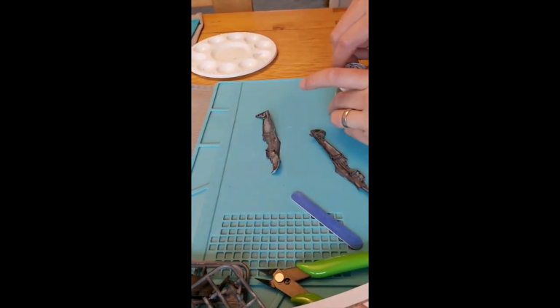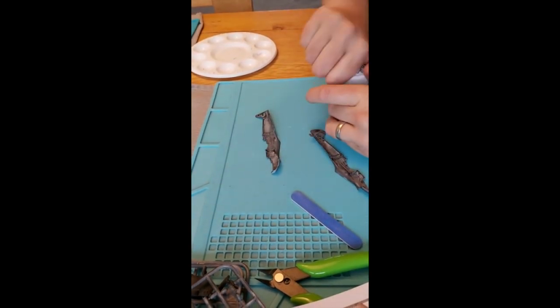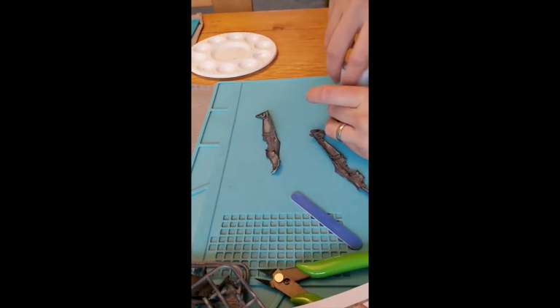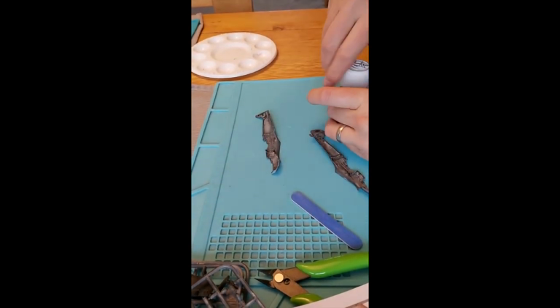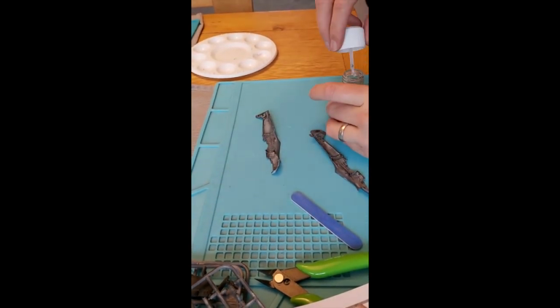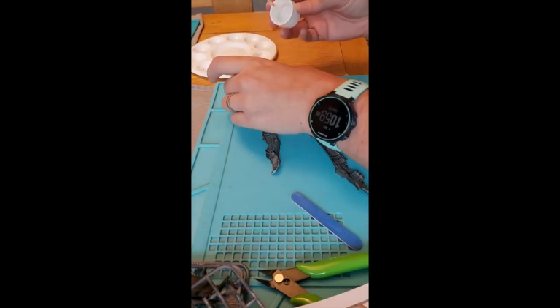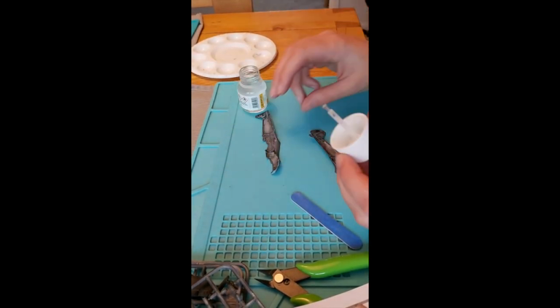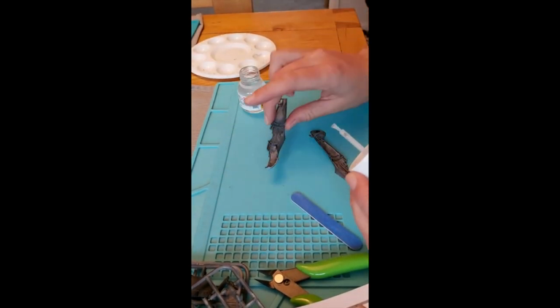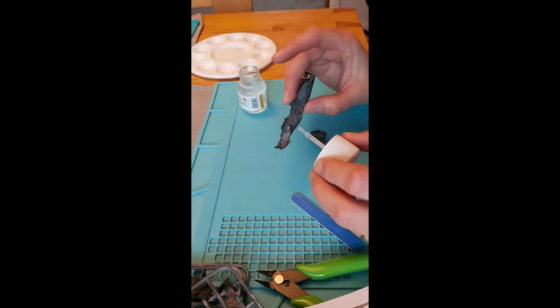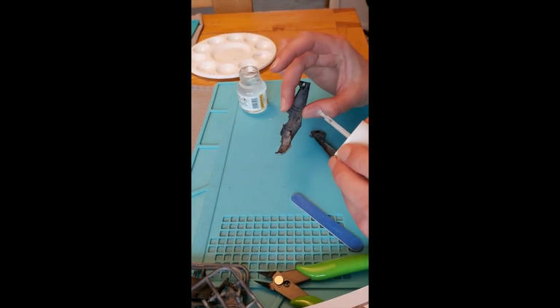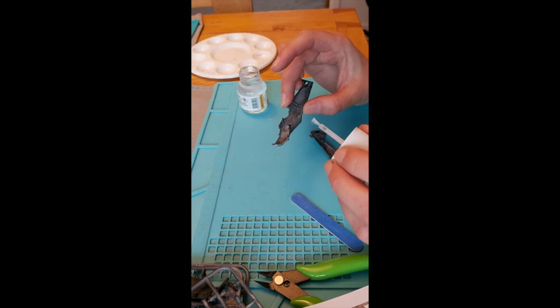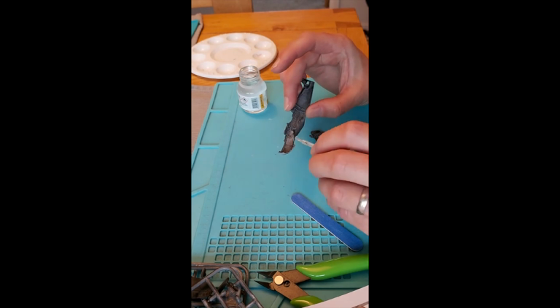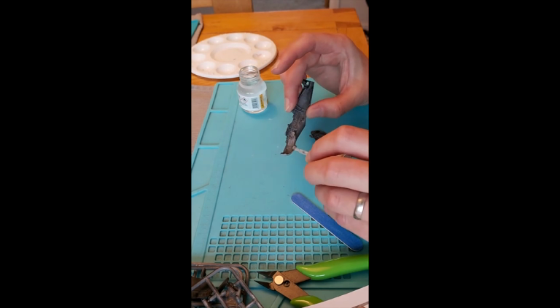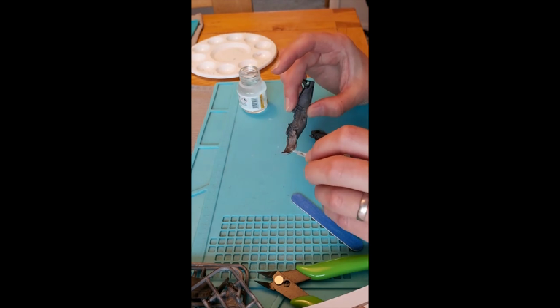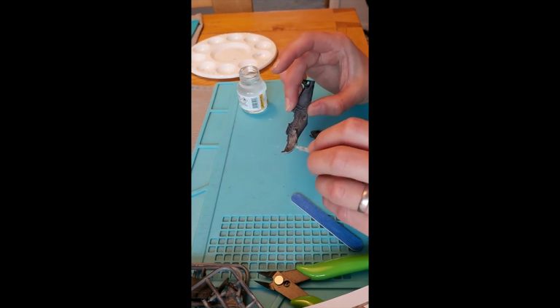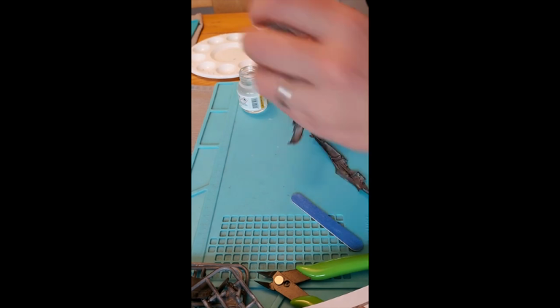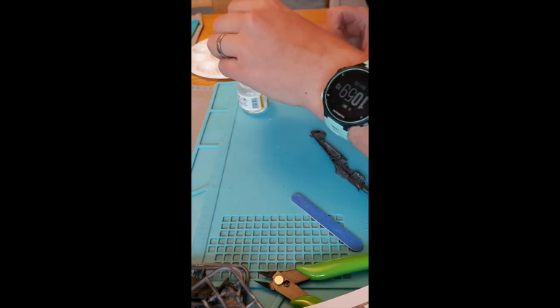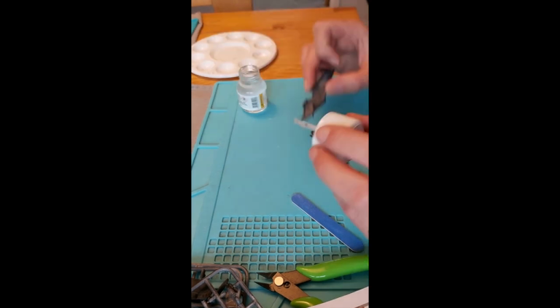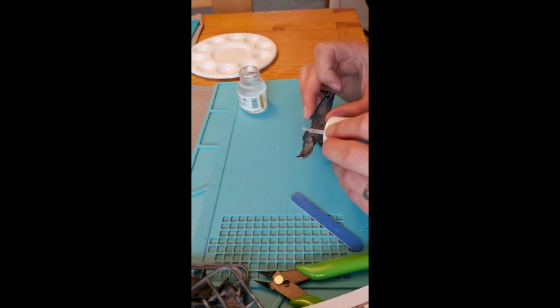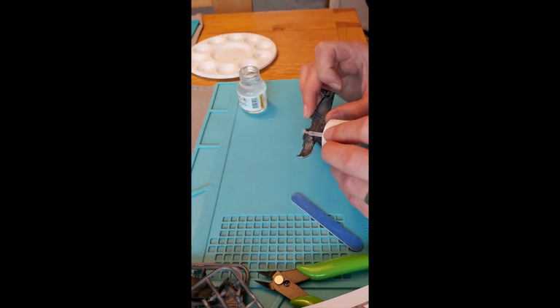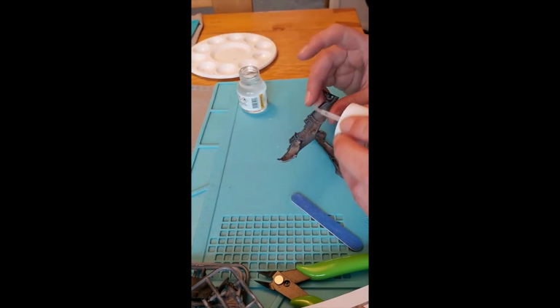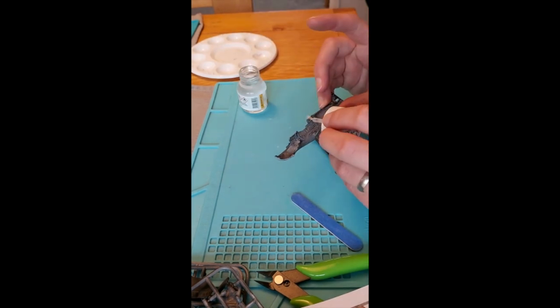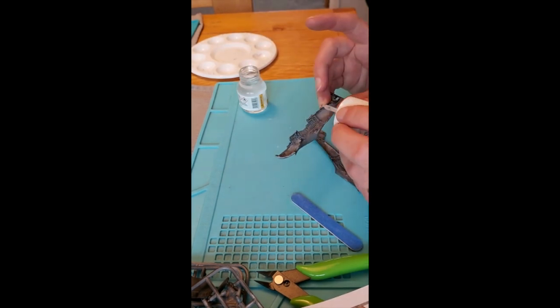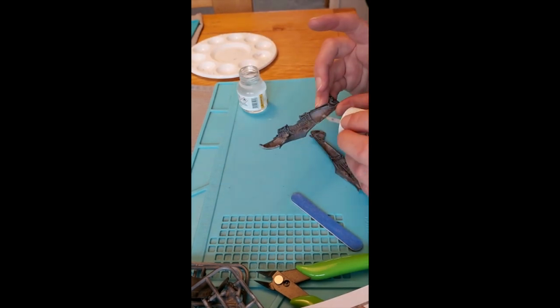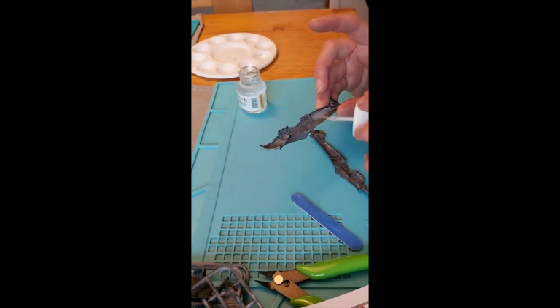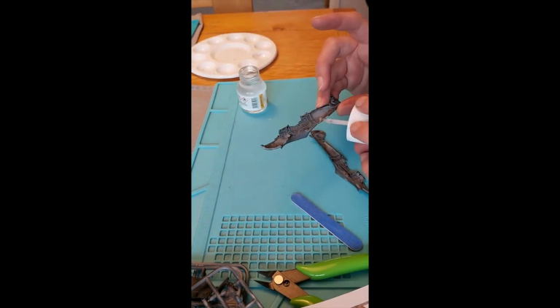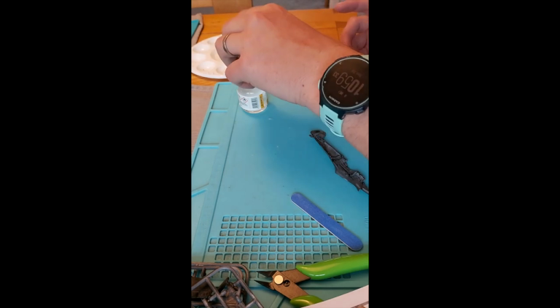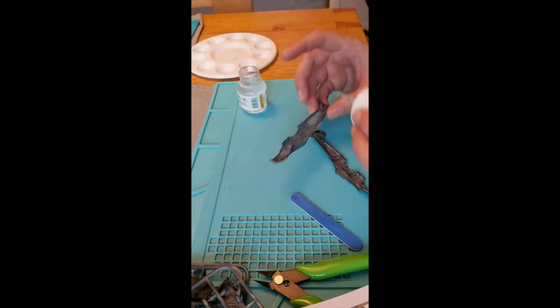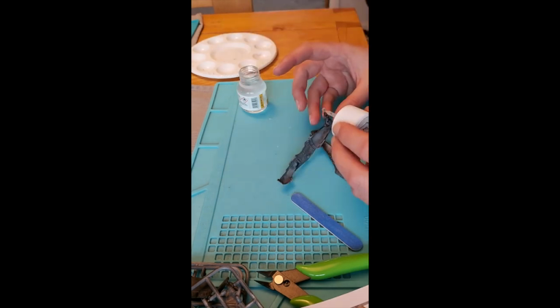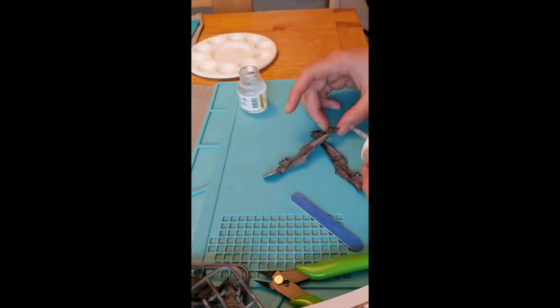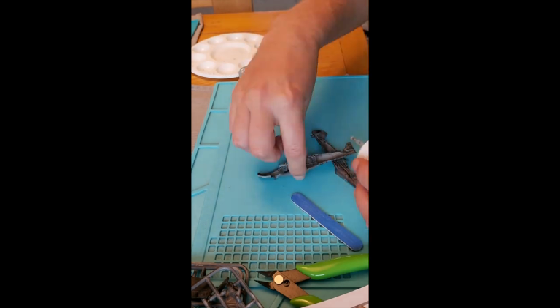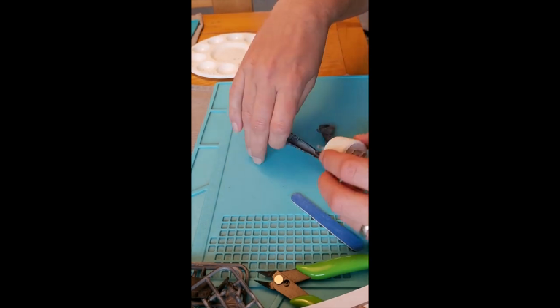In addition to what was in the box, we would also need enamel paint, thinners, paintbrushes, masking tape, glue, side snips, and emery boards.